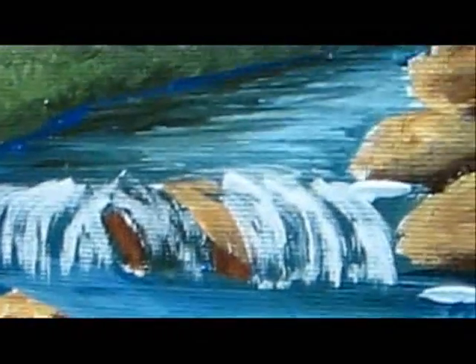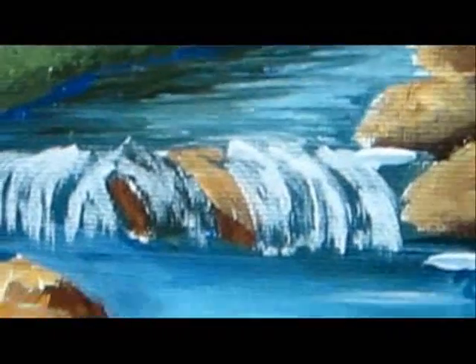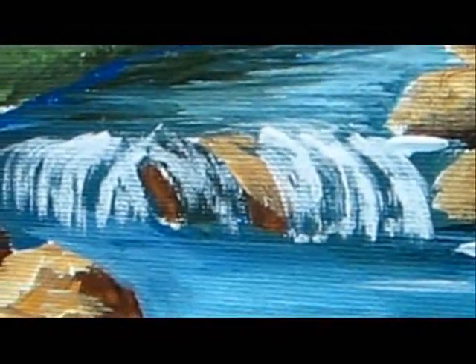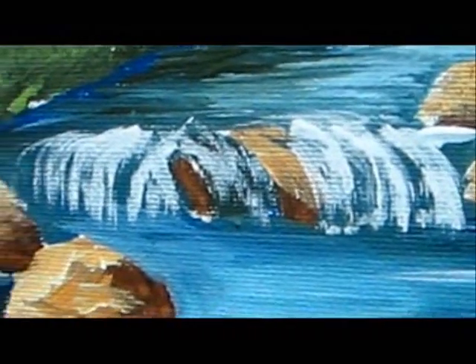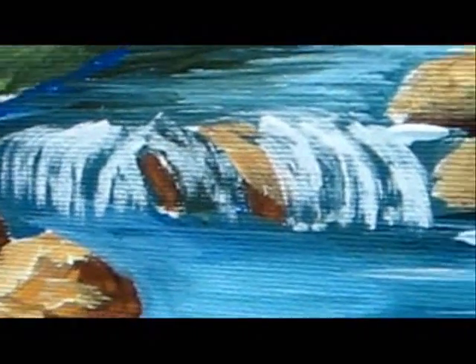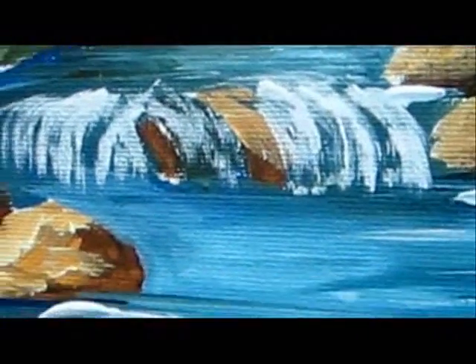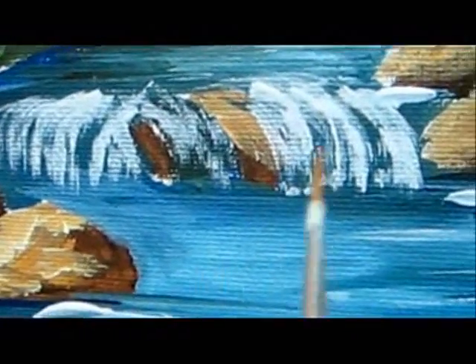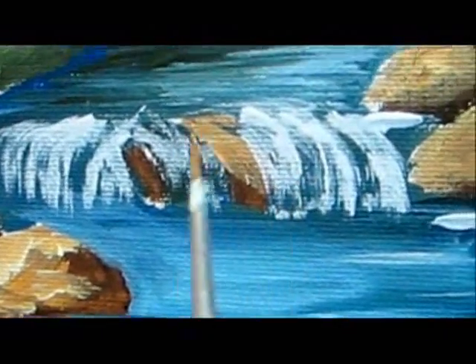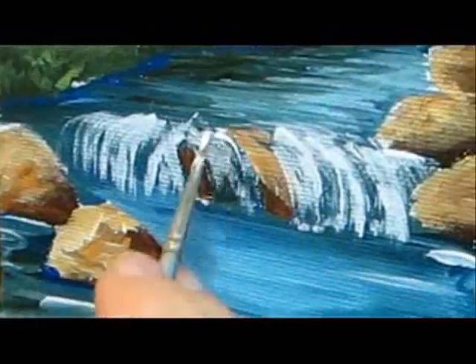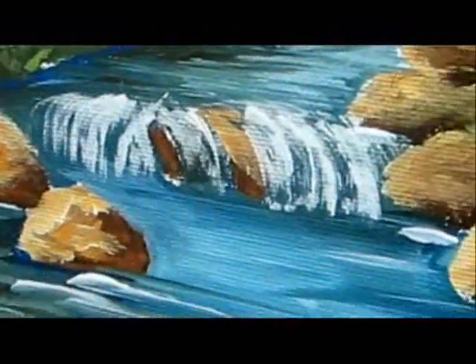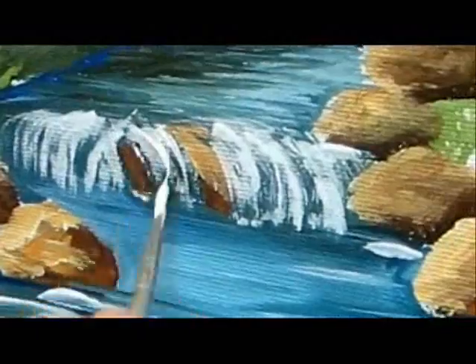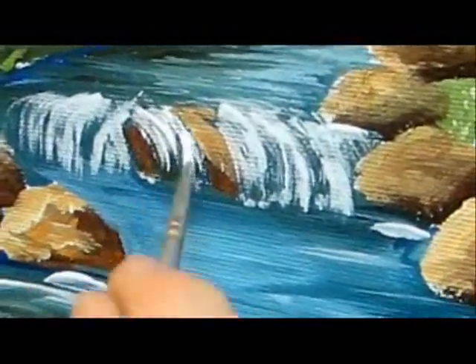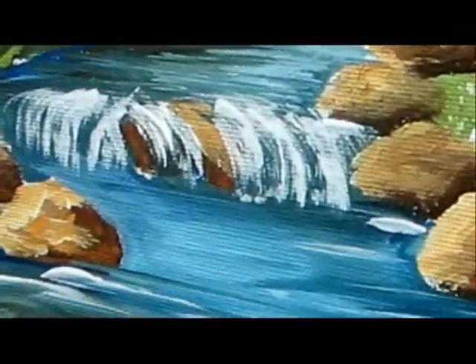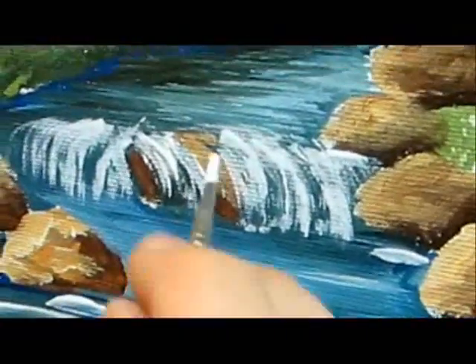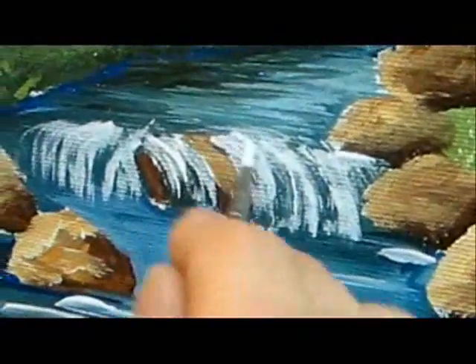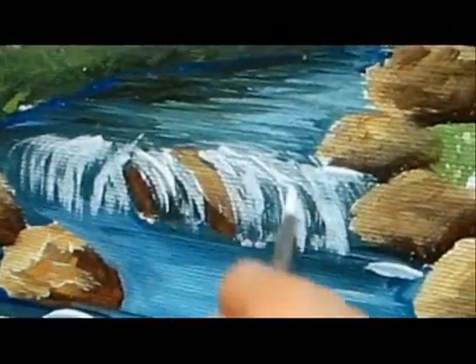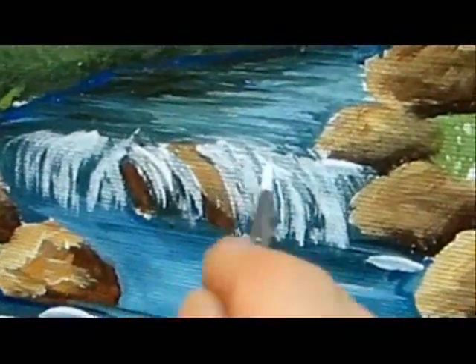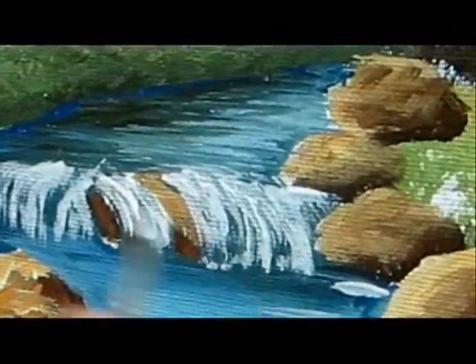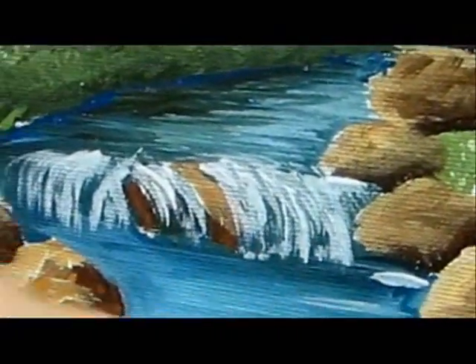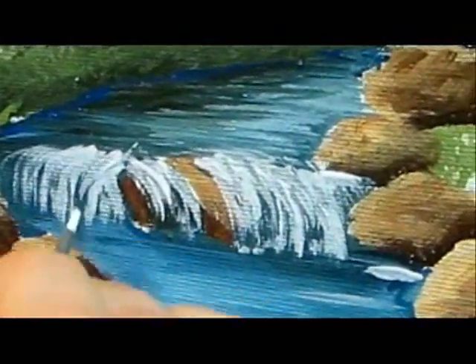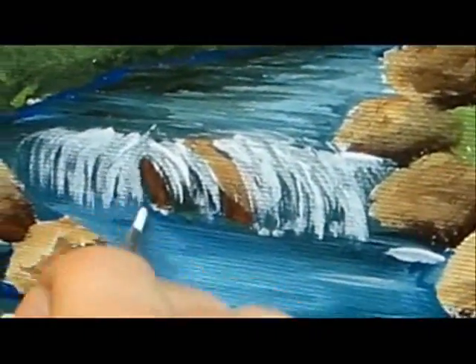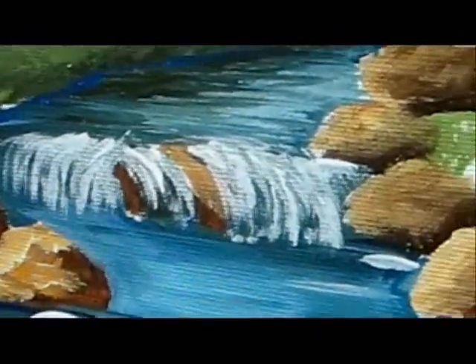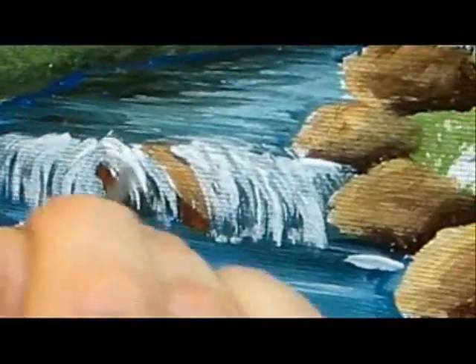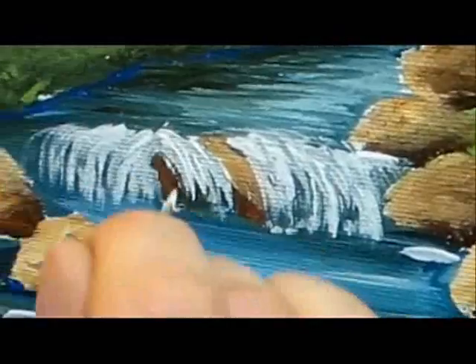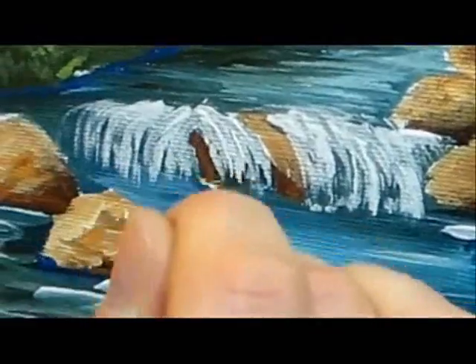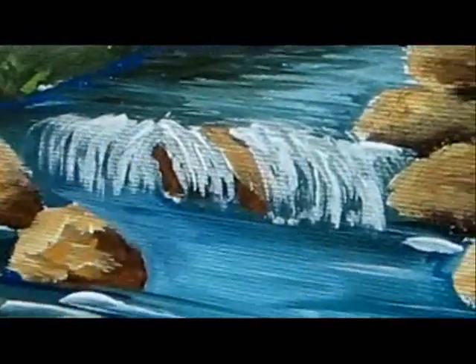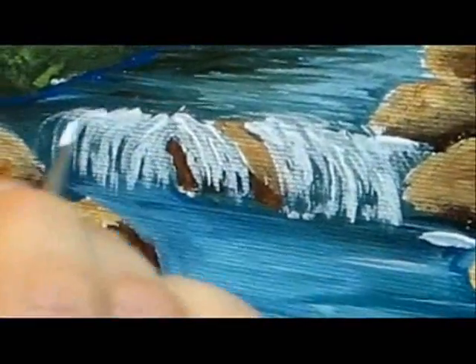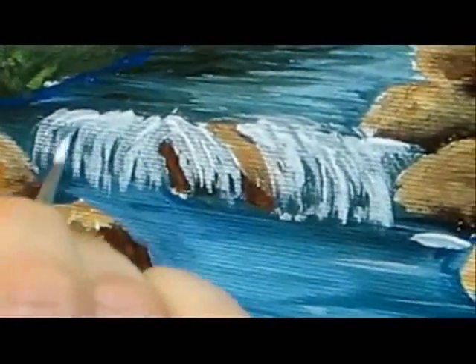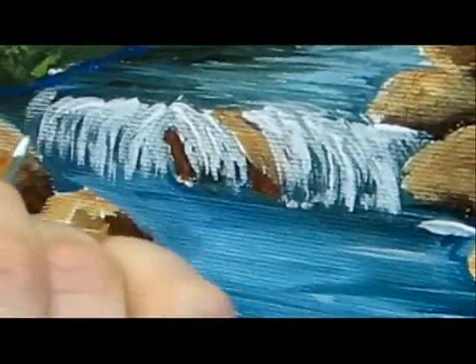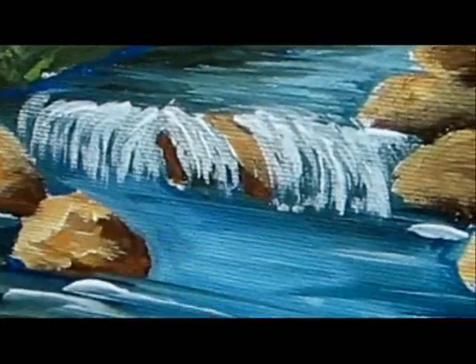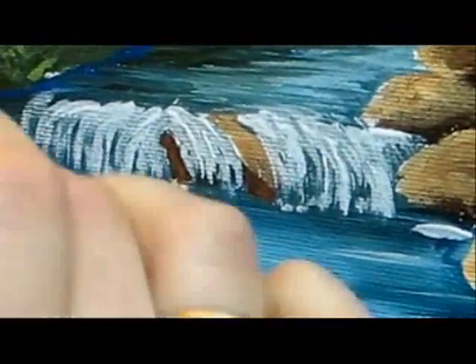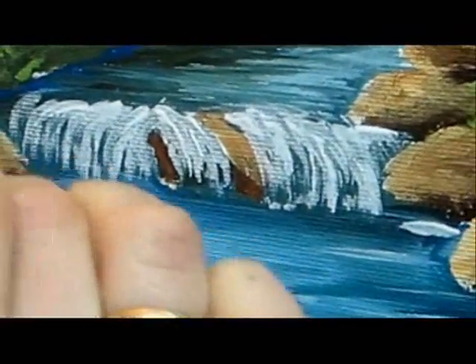Now when you're done with the fan brush, we're going to add some more white lines with the number zero brush — the thin one. Use diluted white paint.